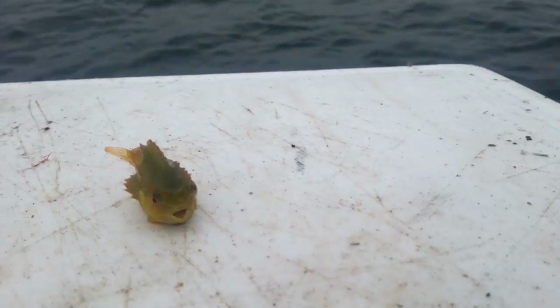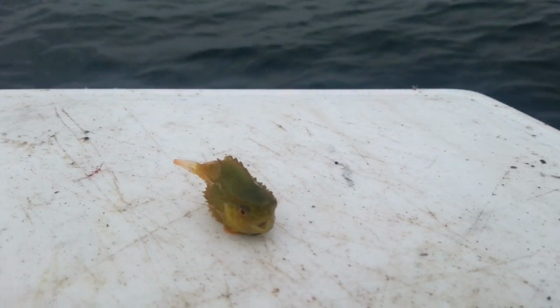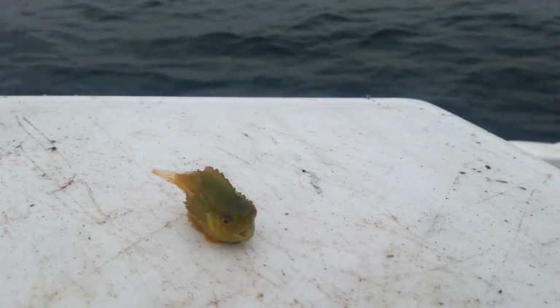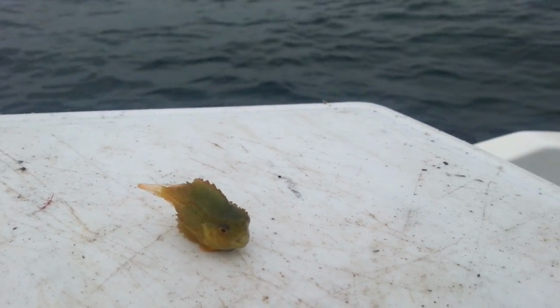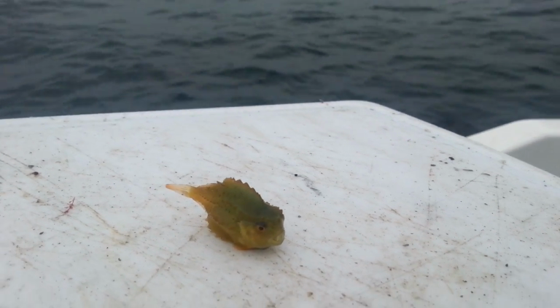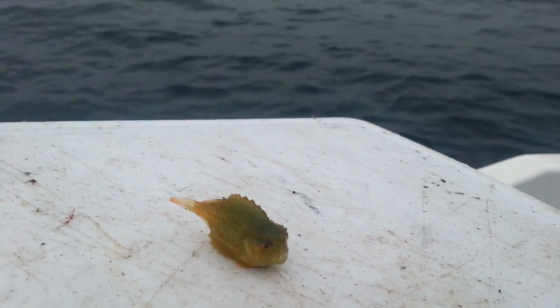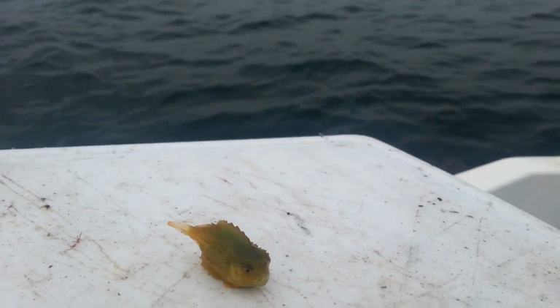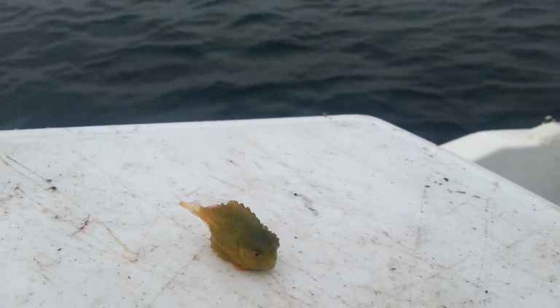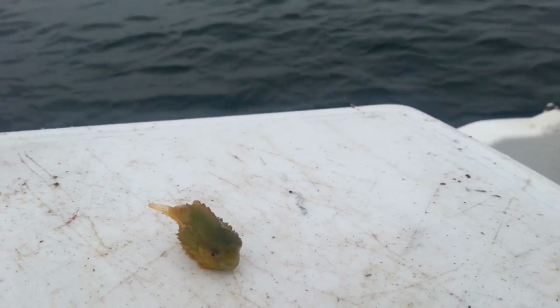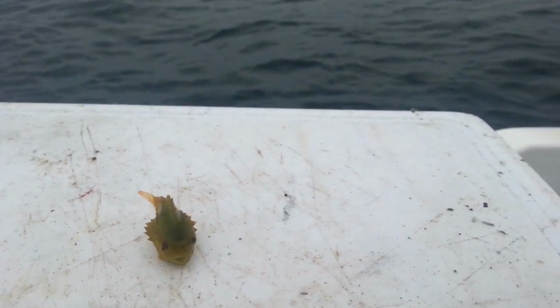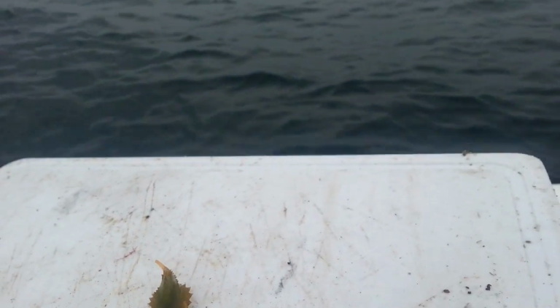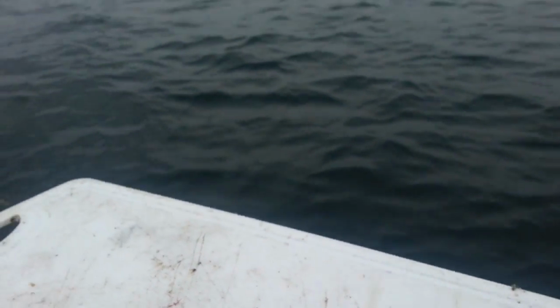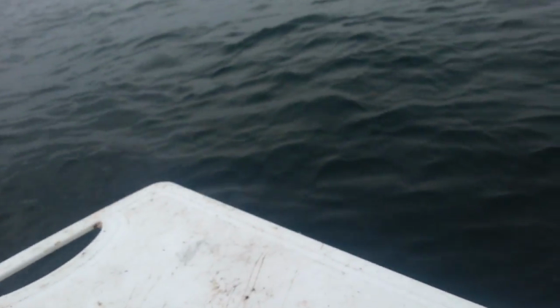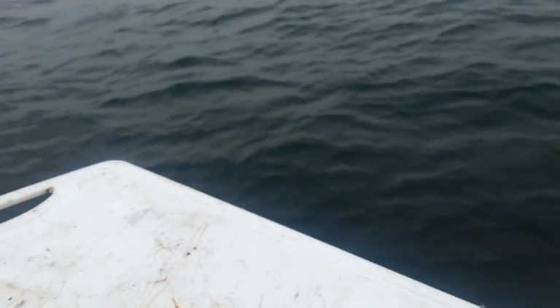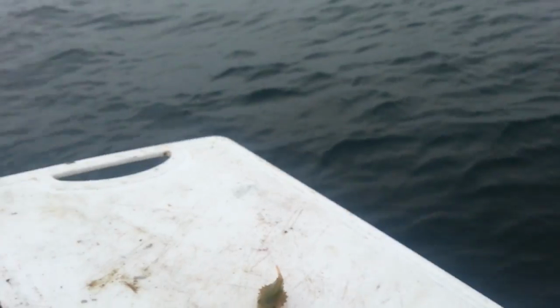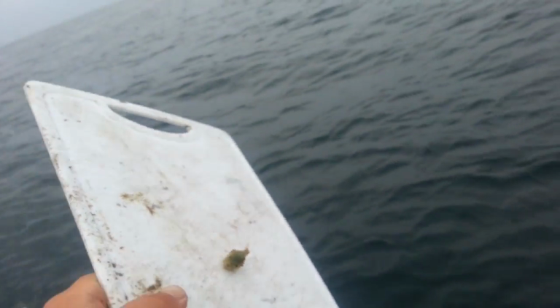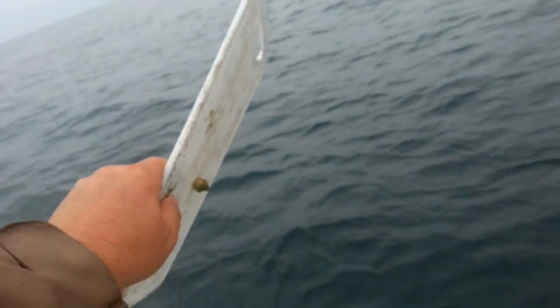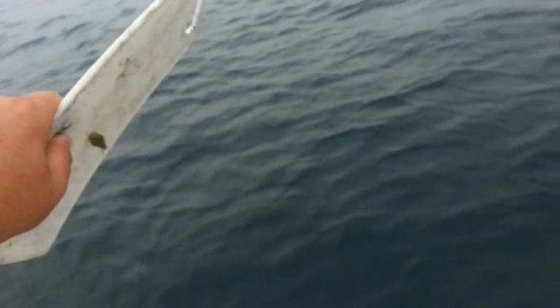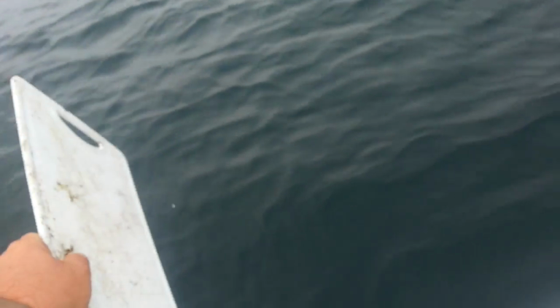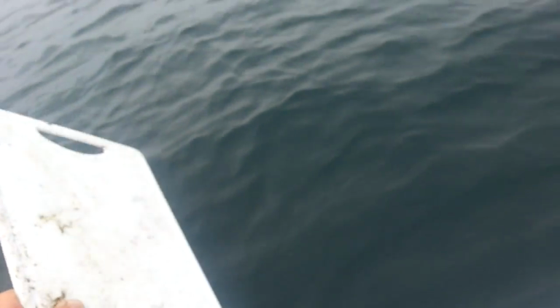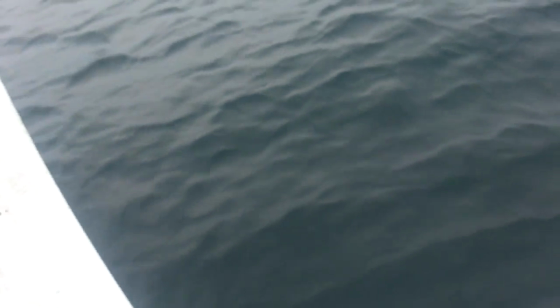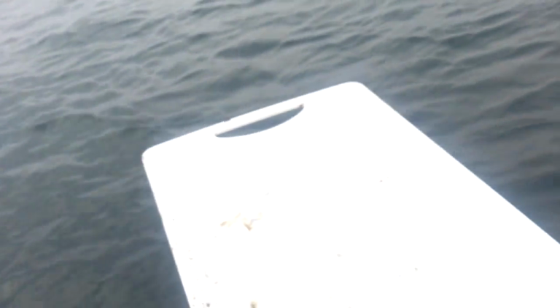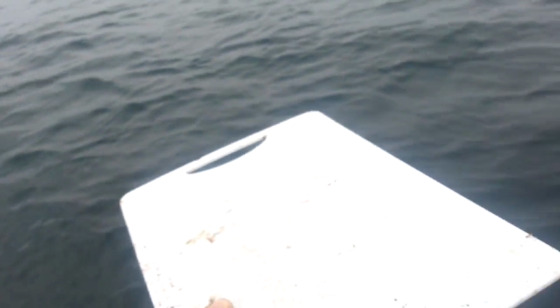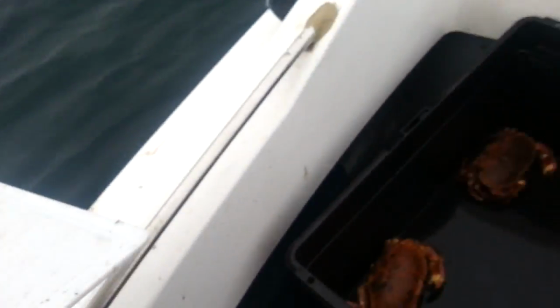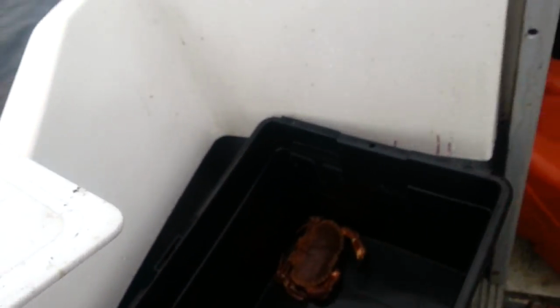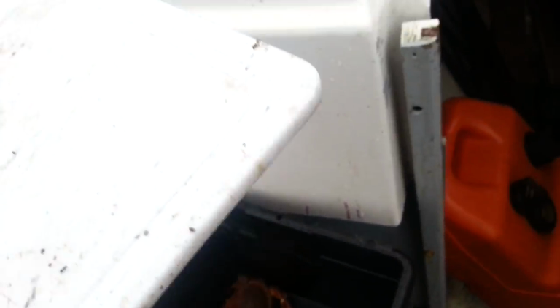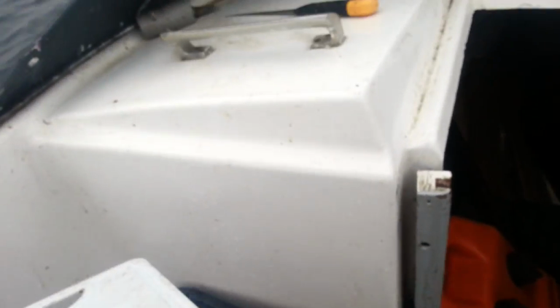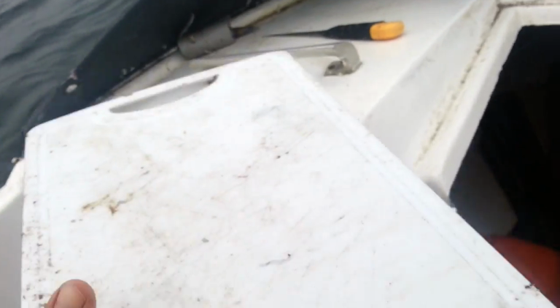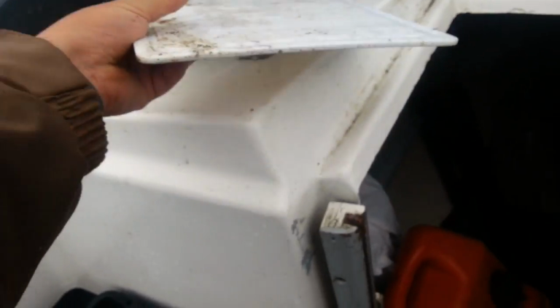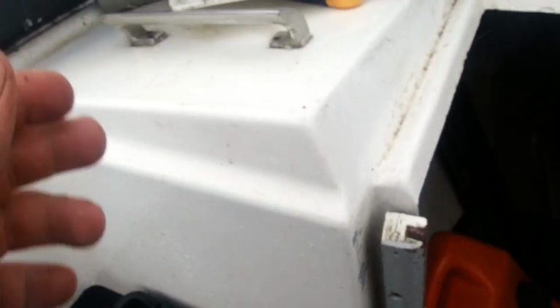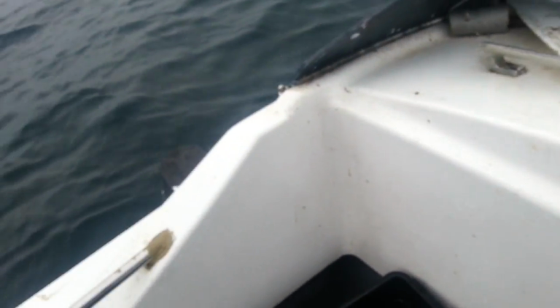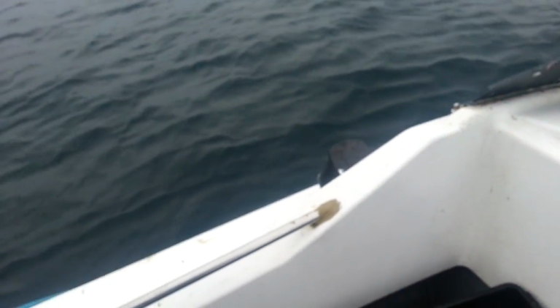I don't know what he is, I'm sure he must be a little lump sucker by the looks of him. Put him back. He's gone, there we go. Pretty mad little fish, I just thought that's a video and show it to you guys.